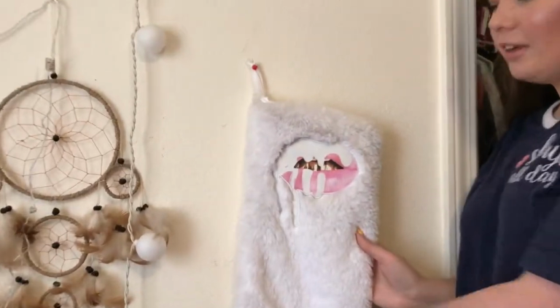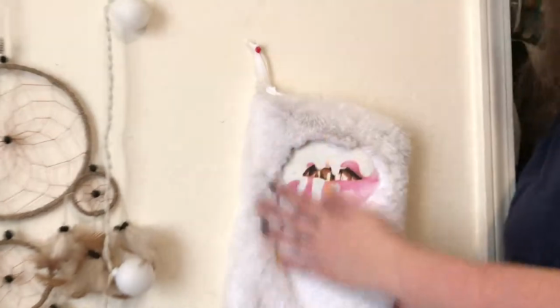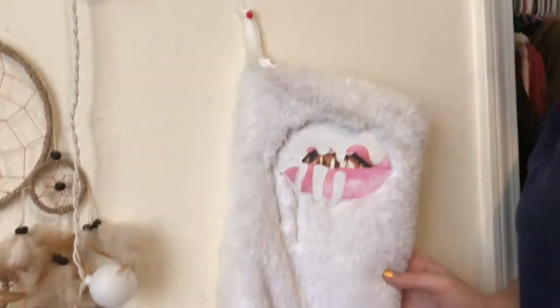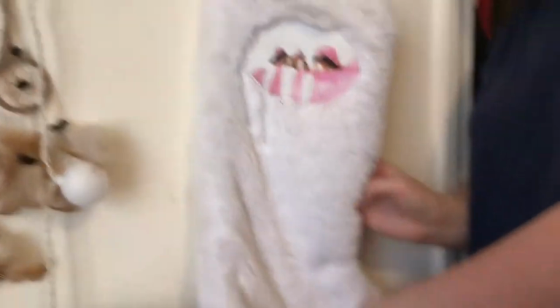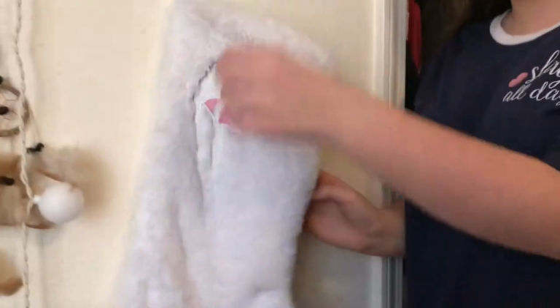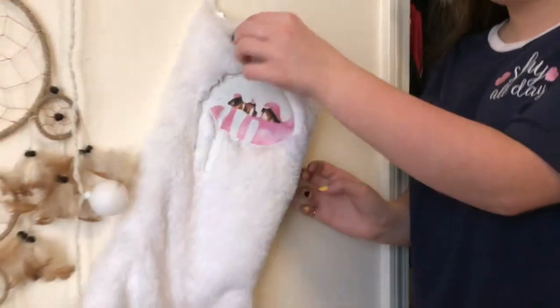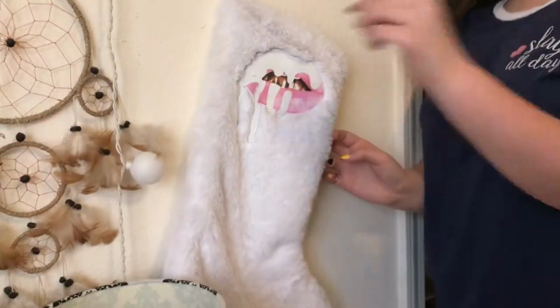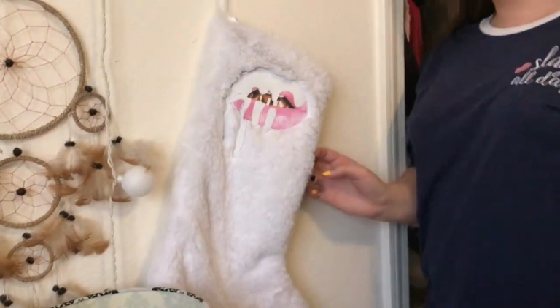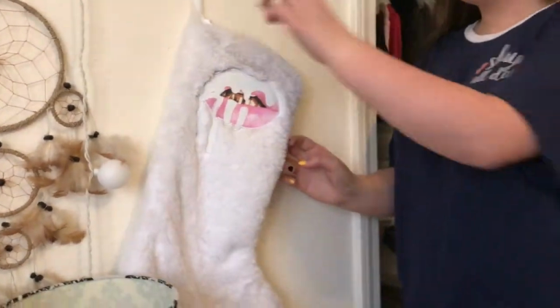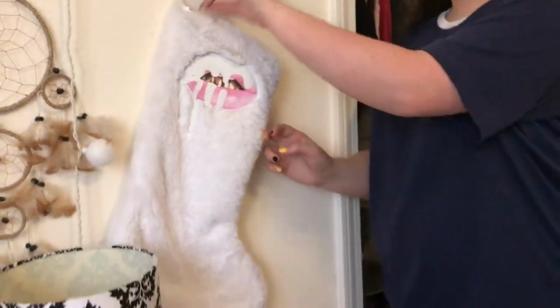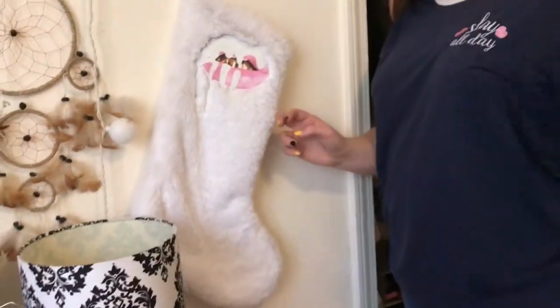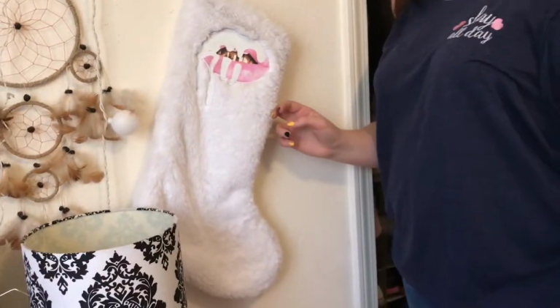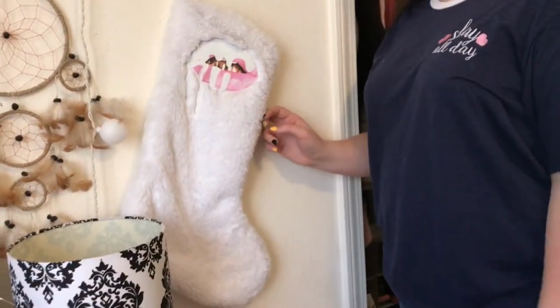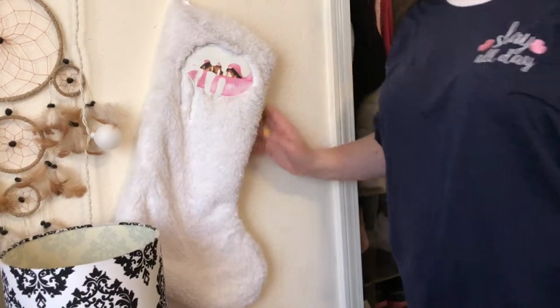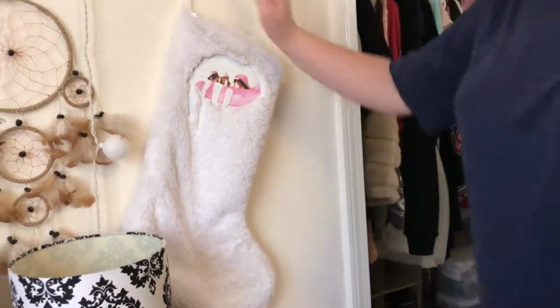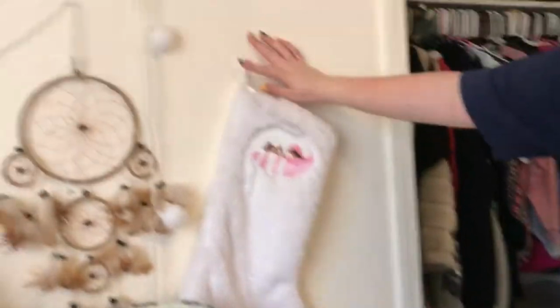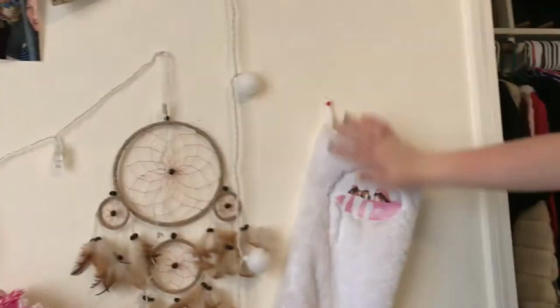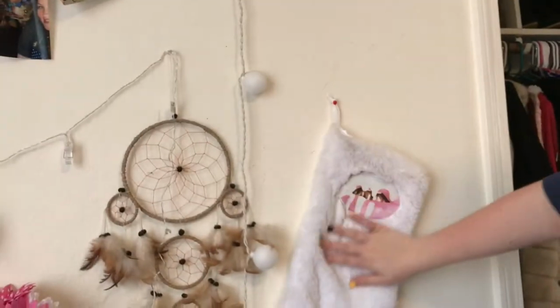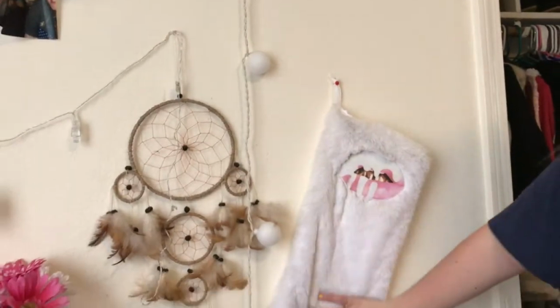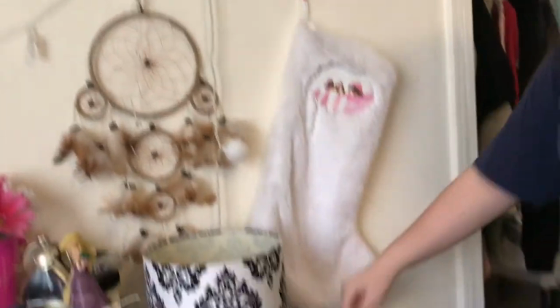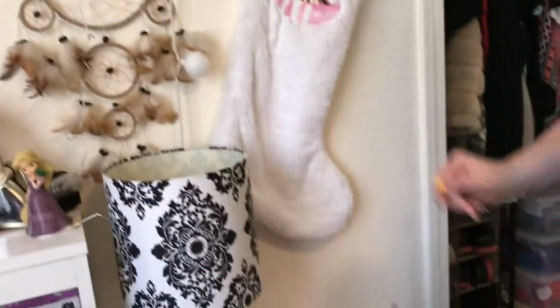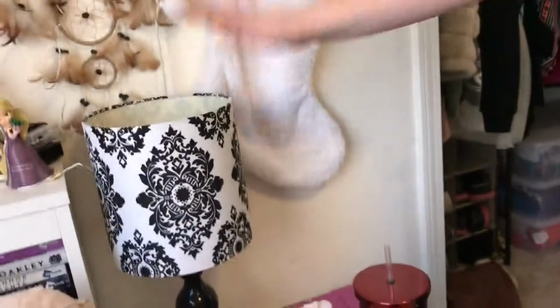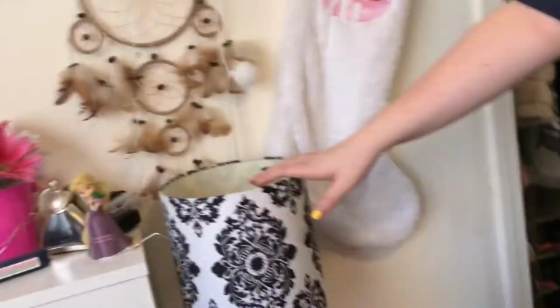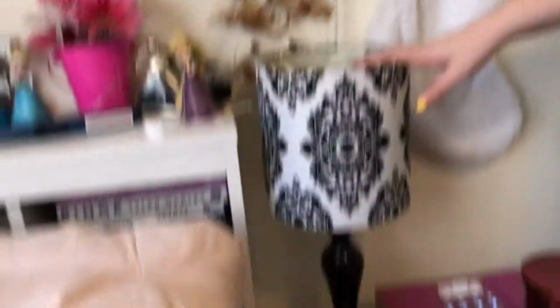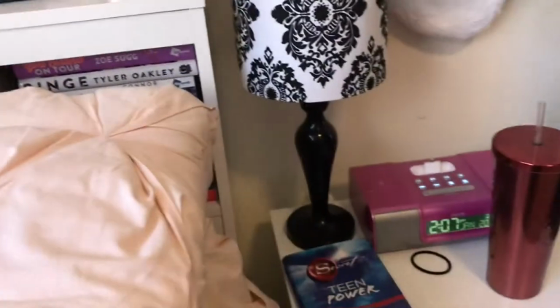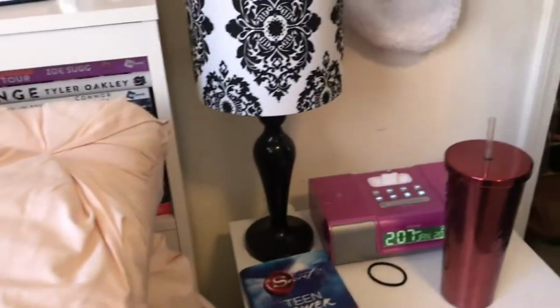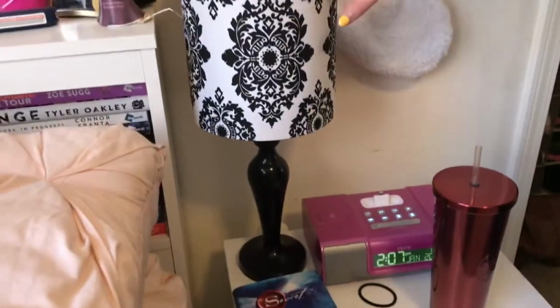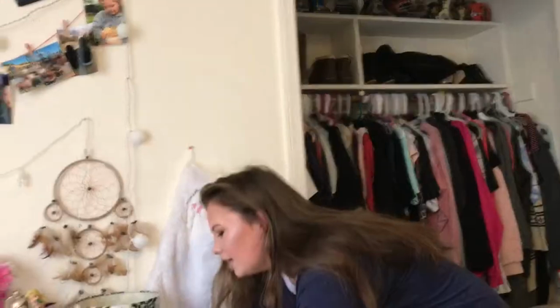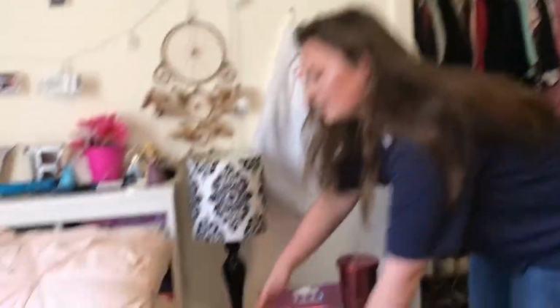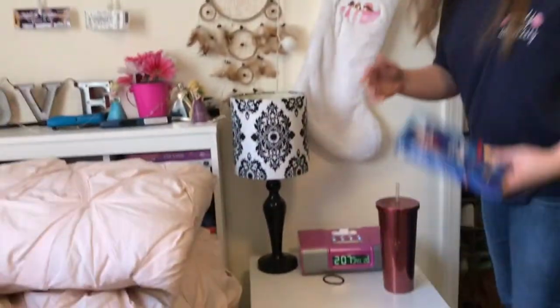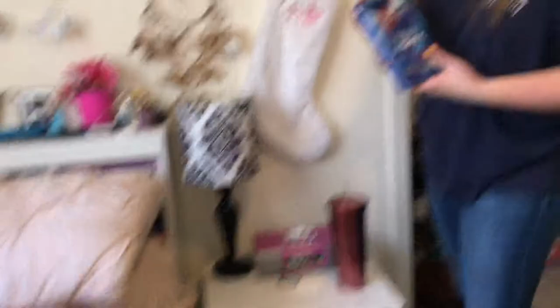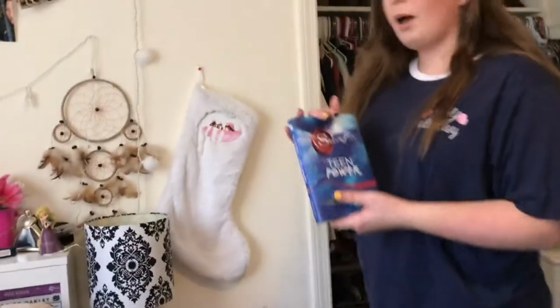Over here on this wall is my Kylie Jenner stocking — I keep it up year-round because I'm a huge Kylie Jenner fan. She's my number one Jenner girl. And this is my lamp that my friend Hannah gave me.